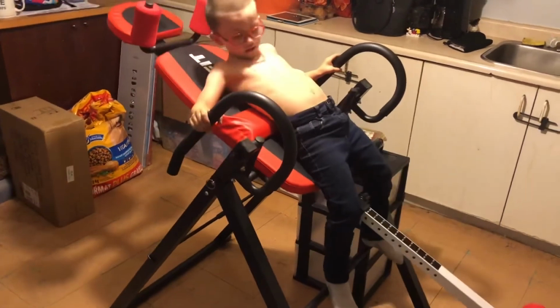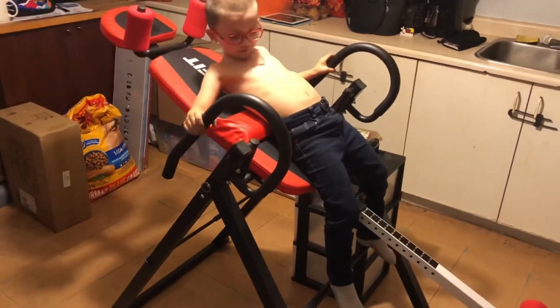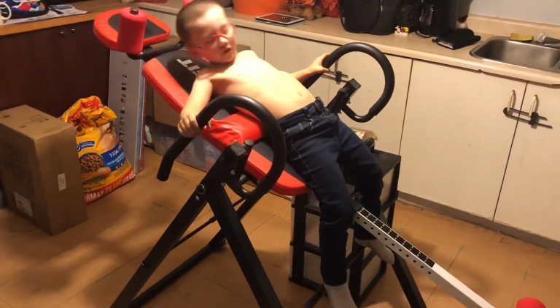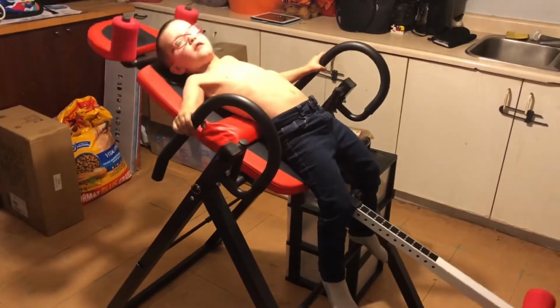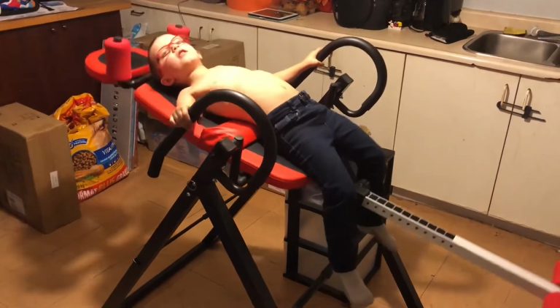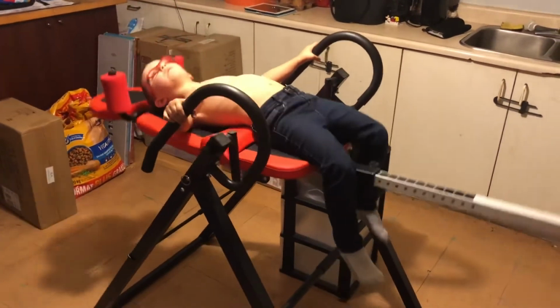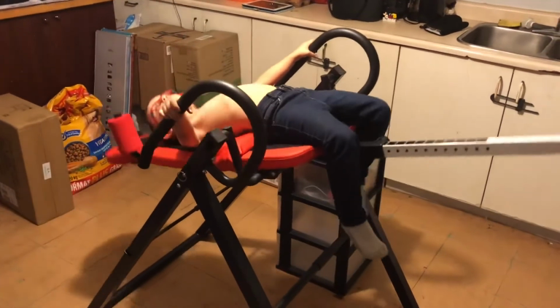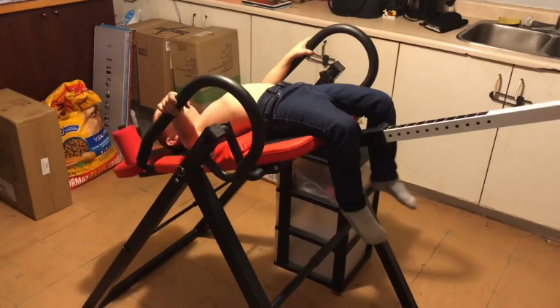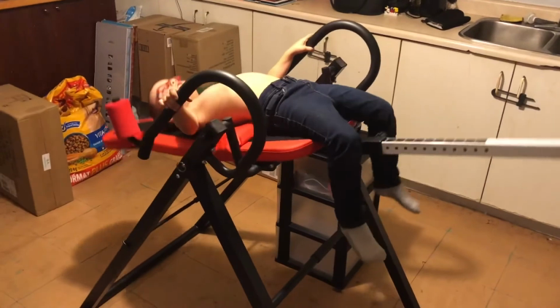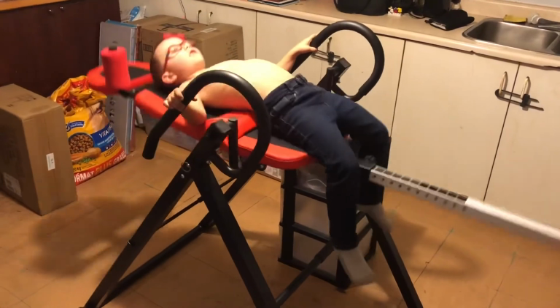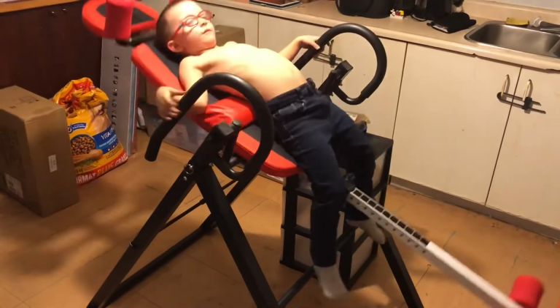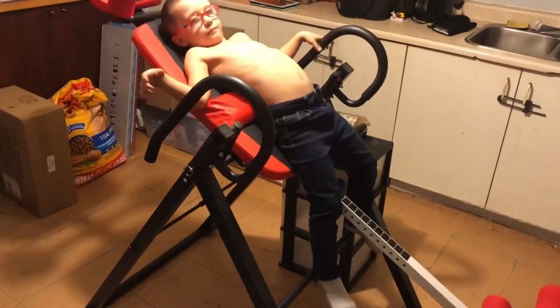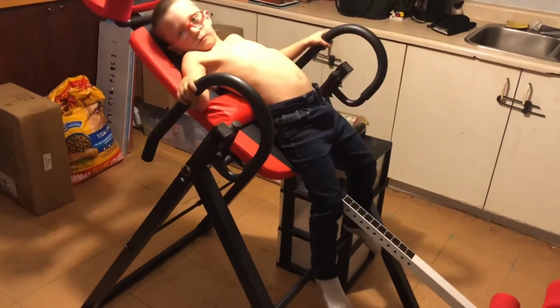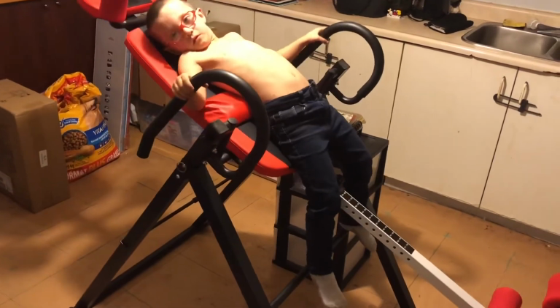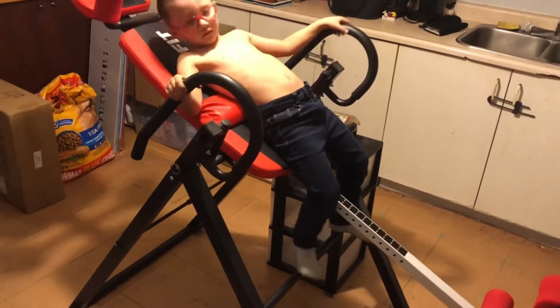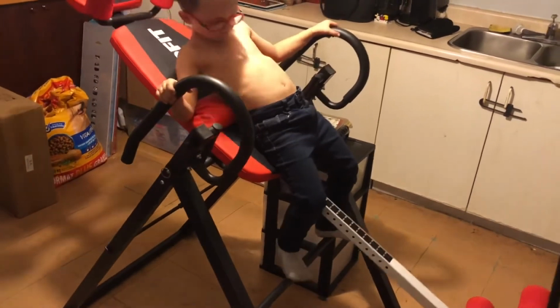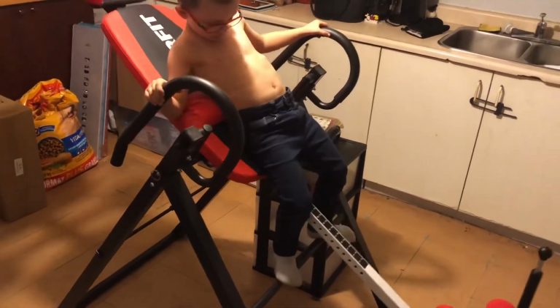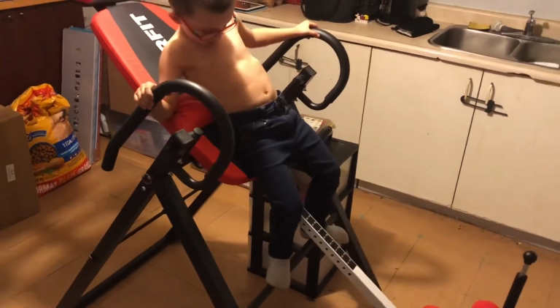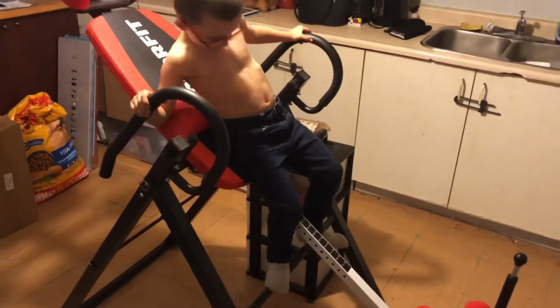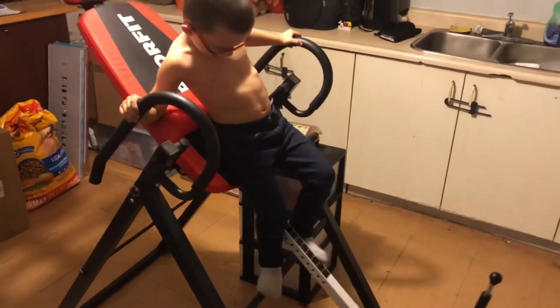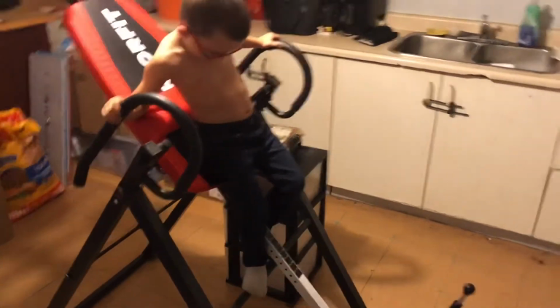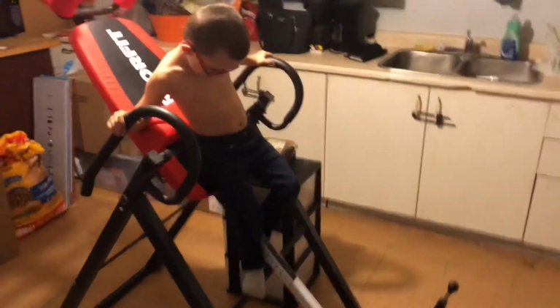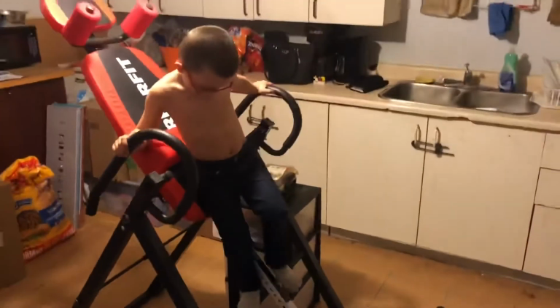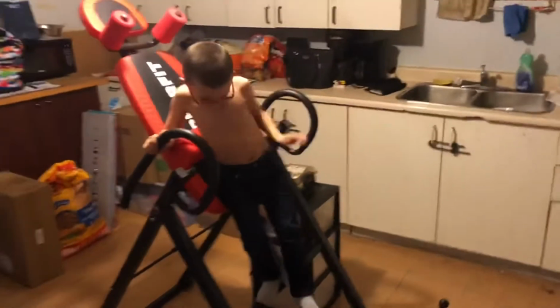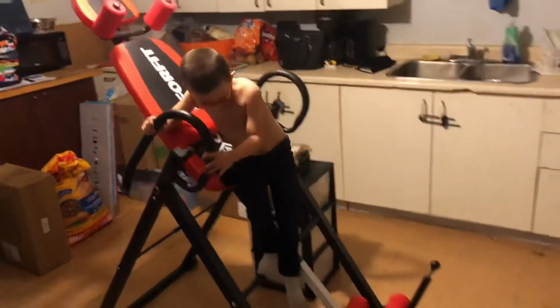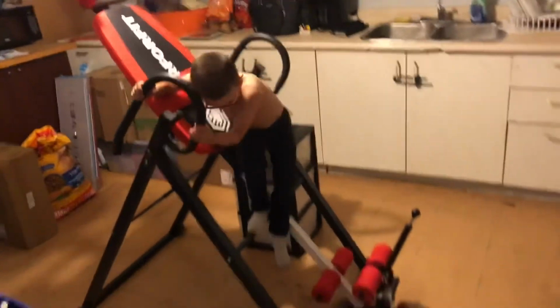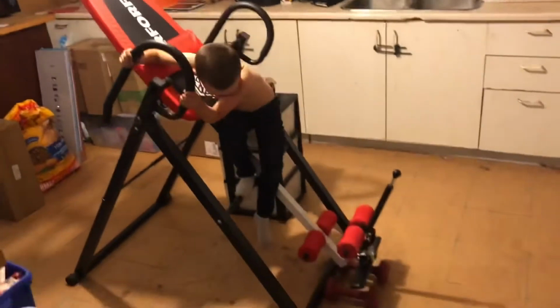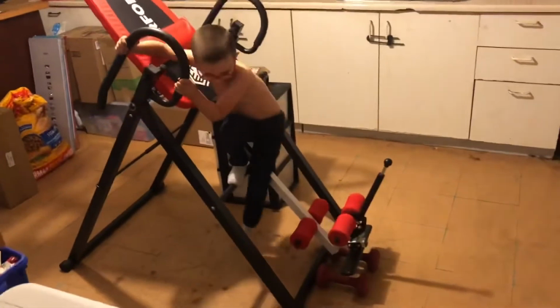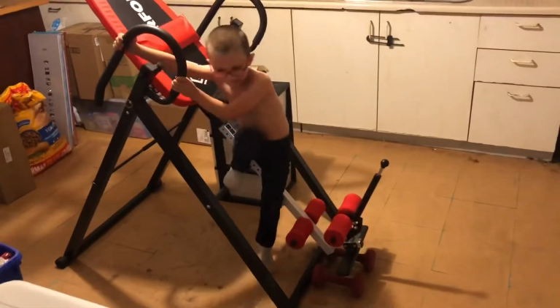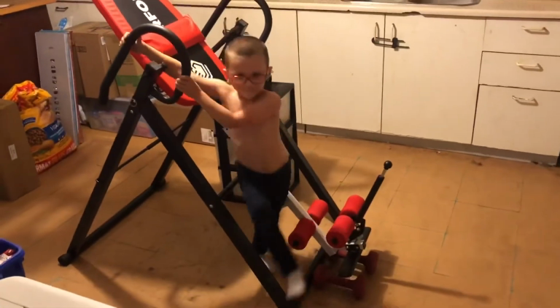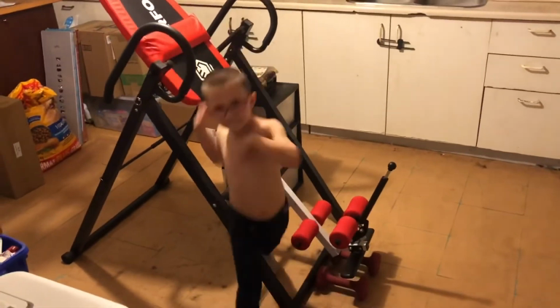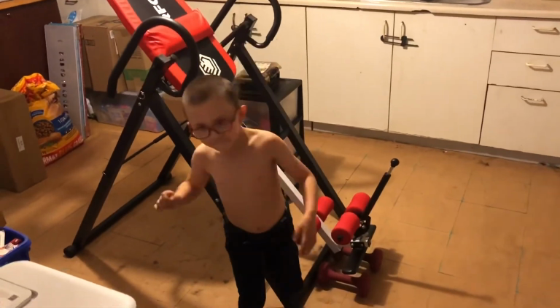Good job, buddy. Okay, show how to get off. Get off safe and proper. Good job.